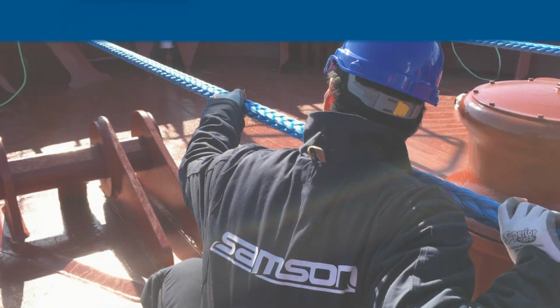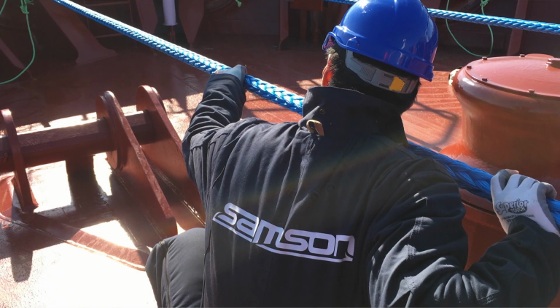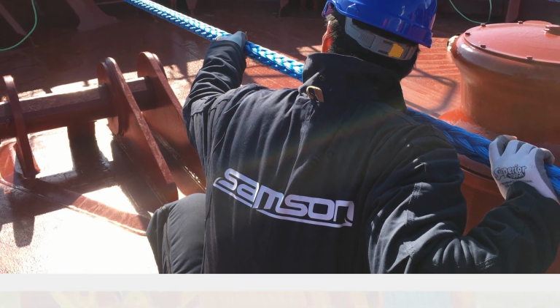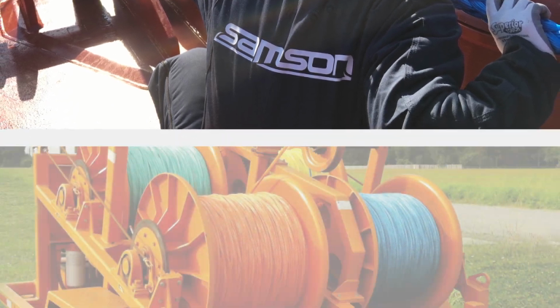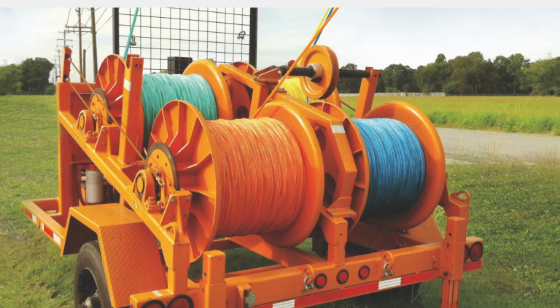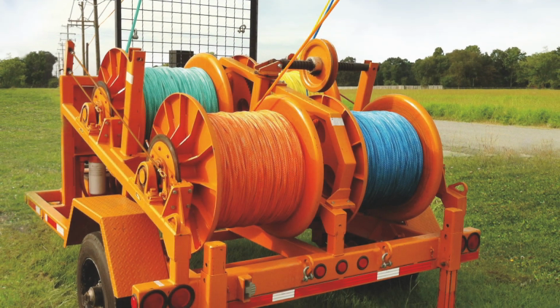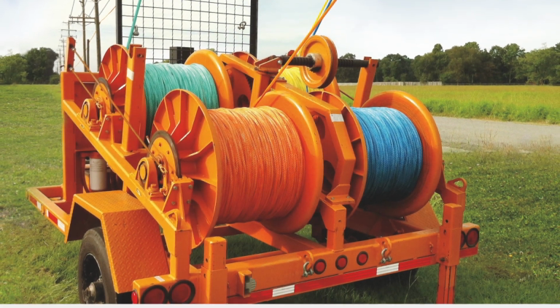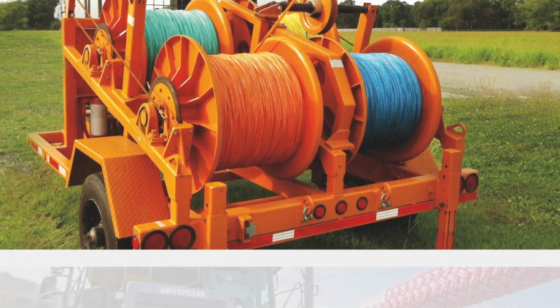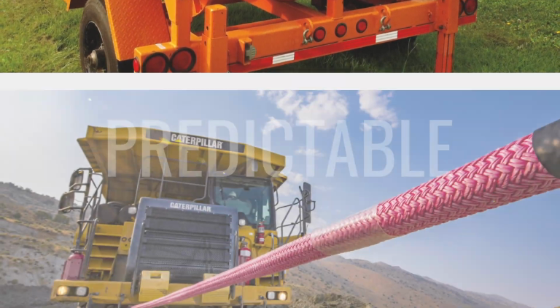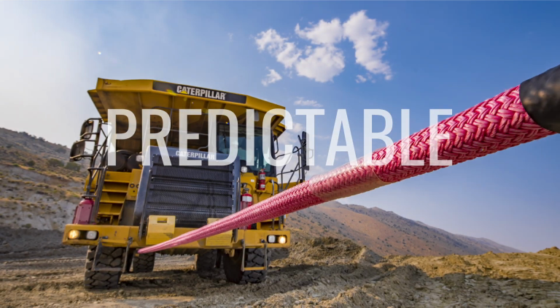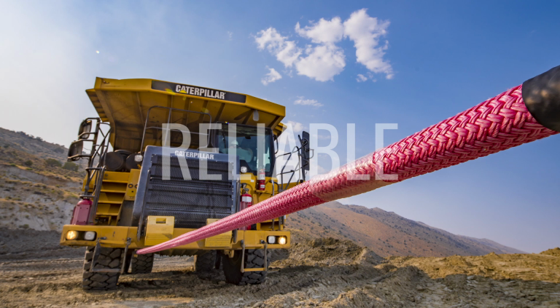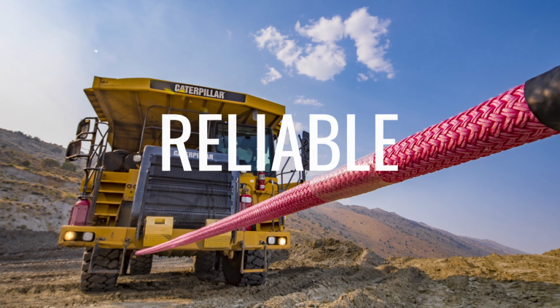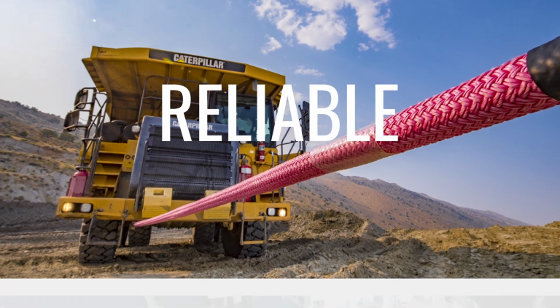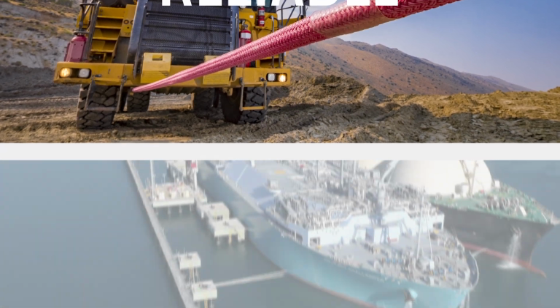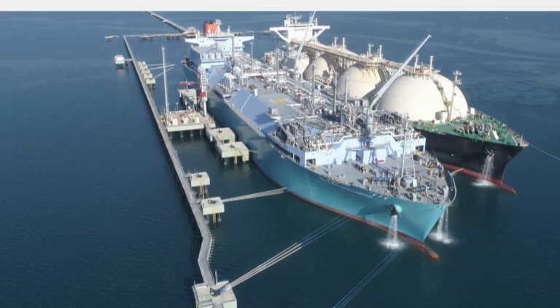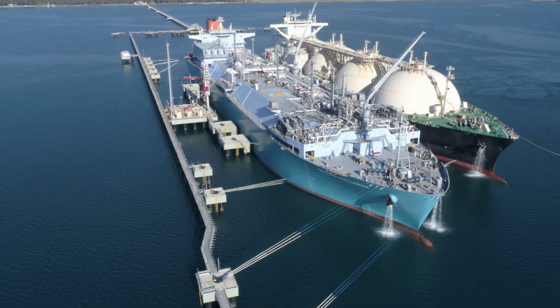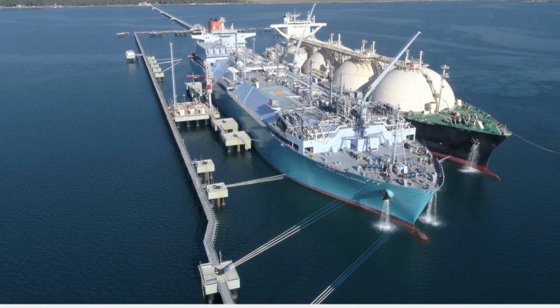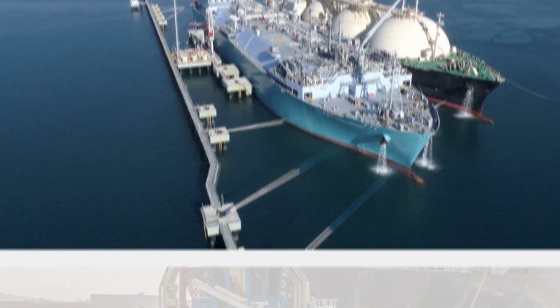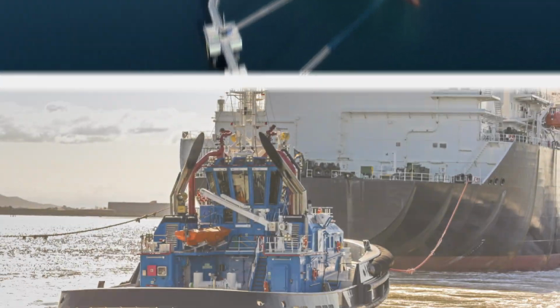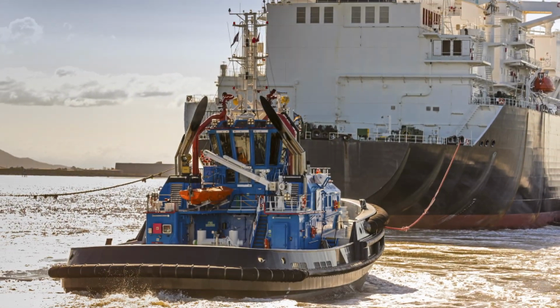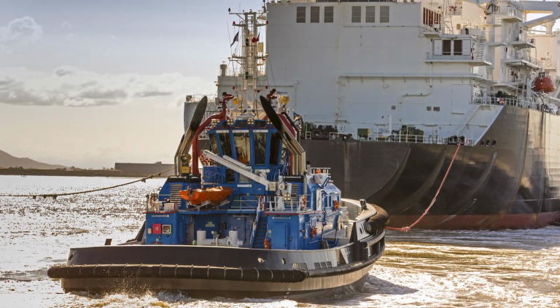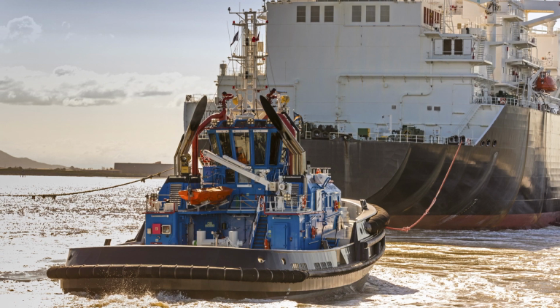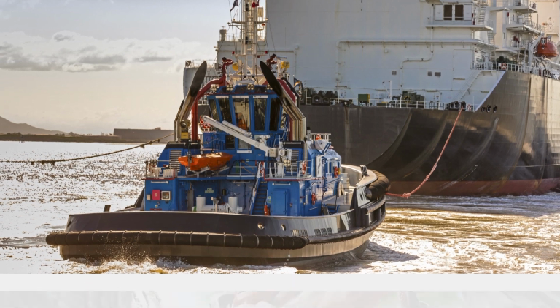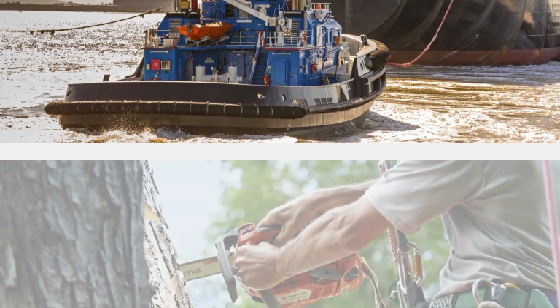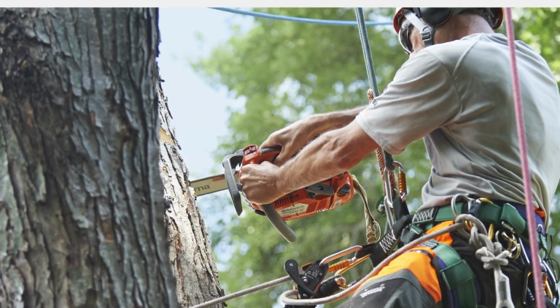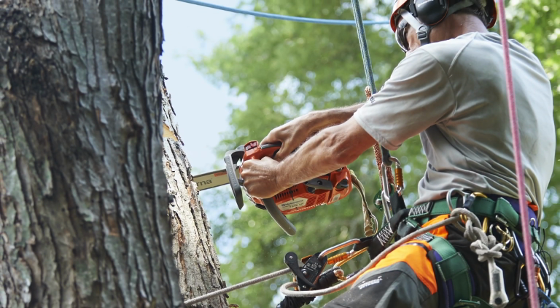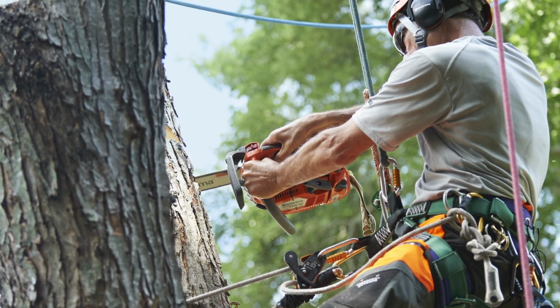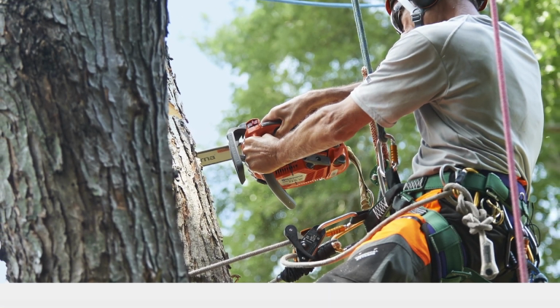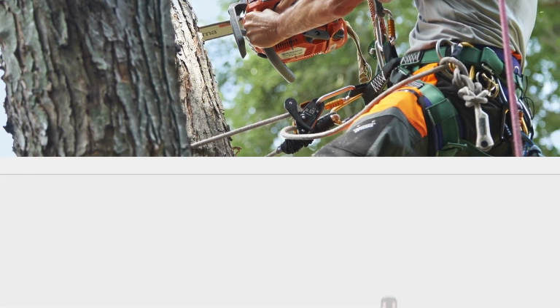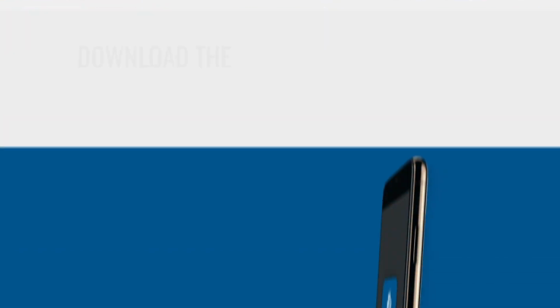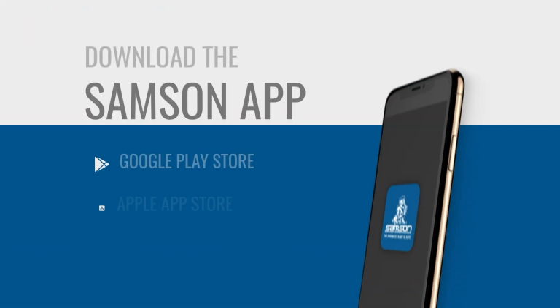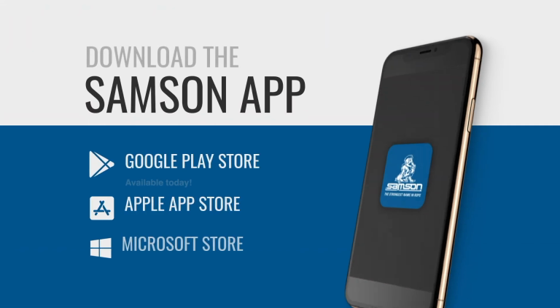In every industry and every operation, the end goal is always predictable, reliable performance. Save time in your line maintenance, gain deeper insights into your rope's performance, and help ensure safer operations in any application with the Samson app.